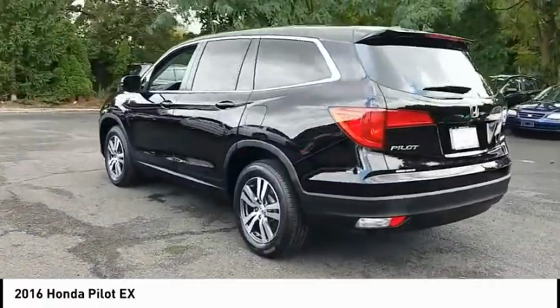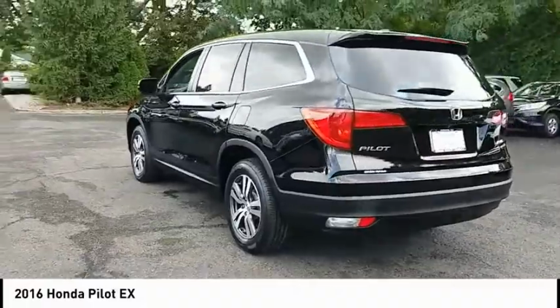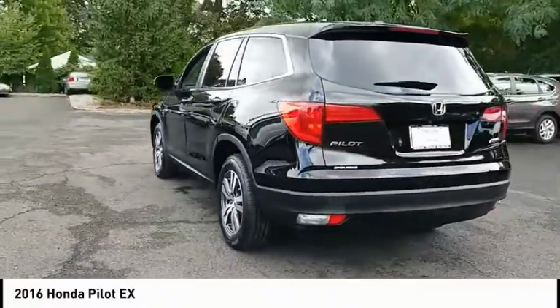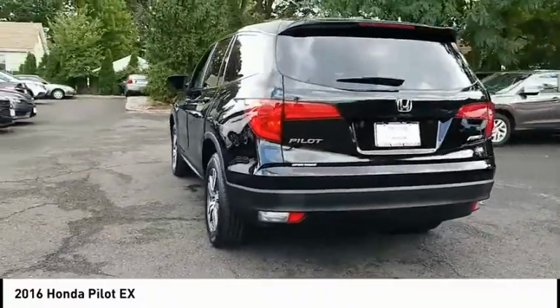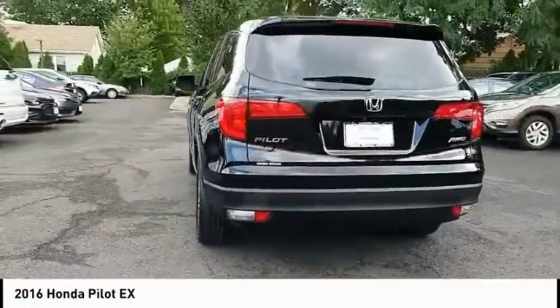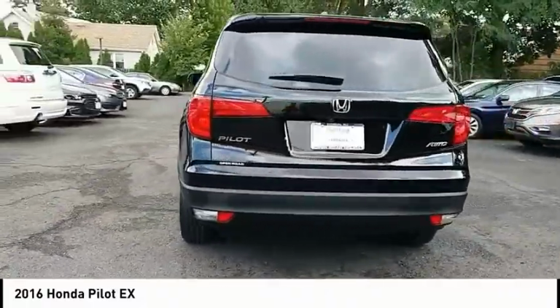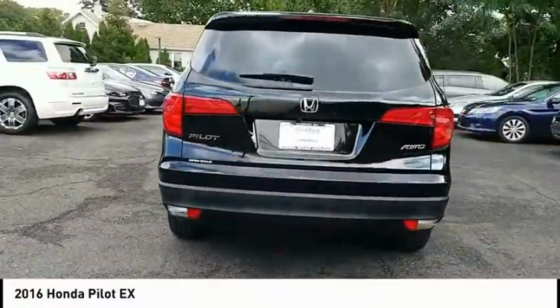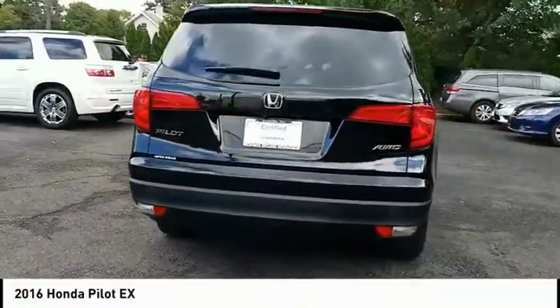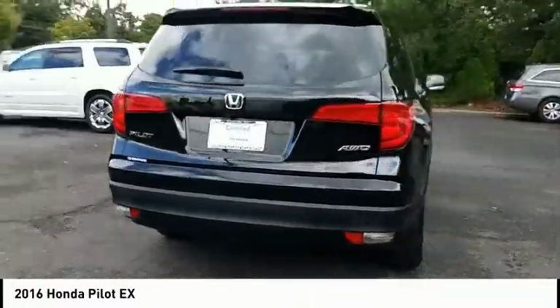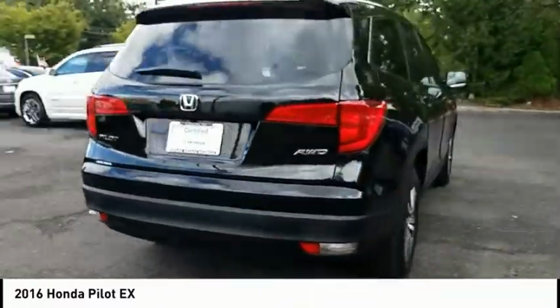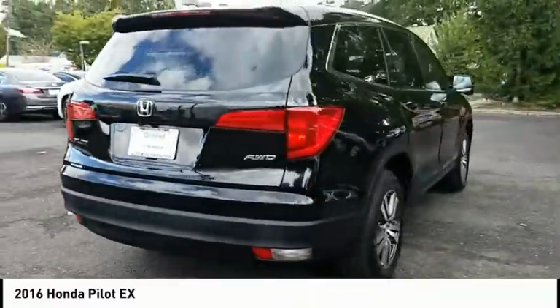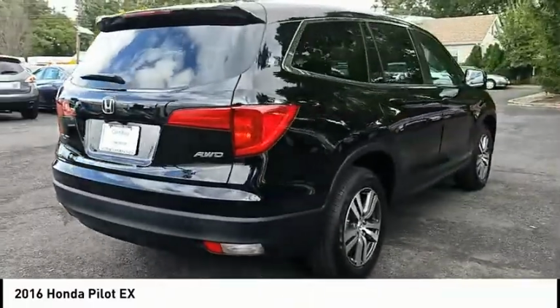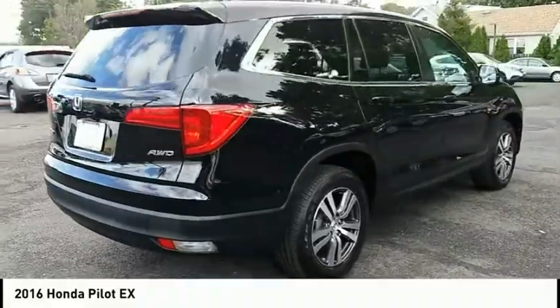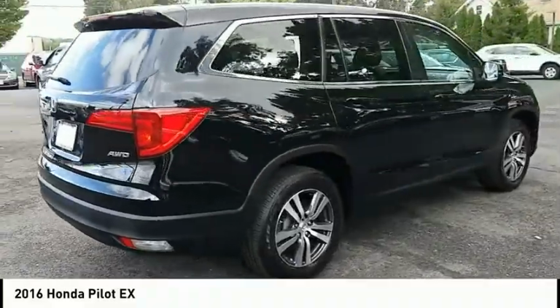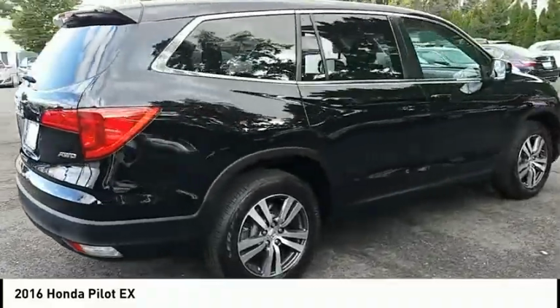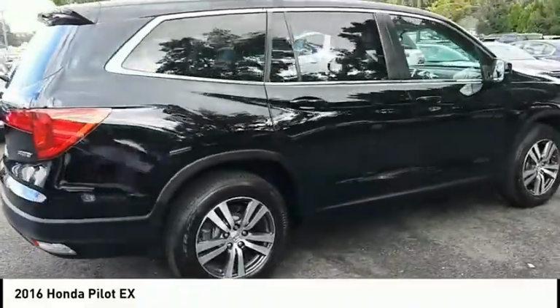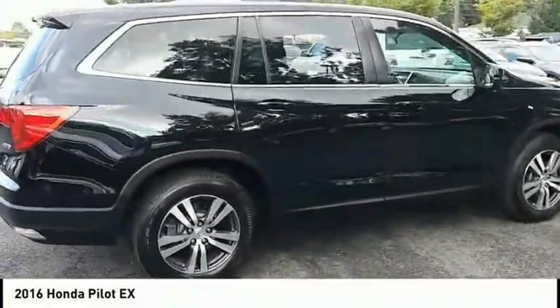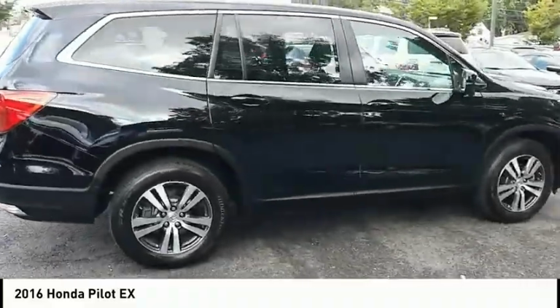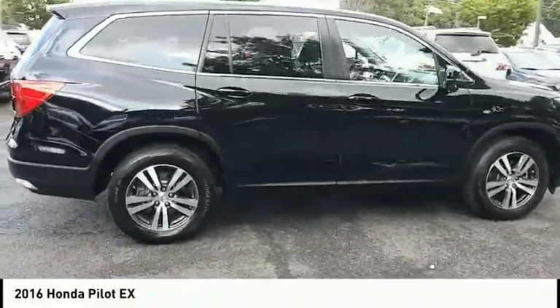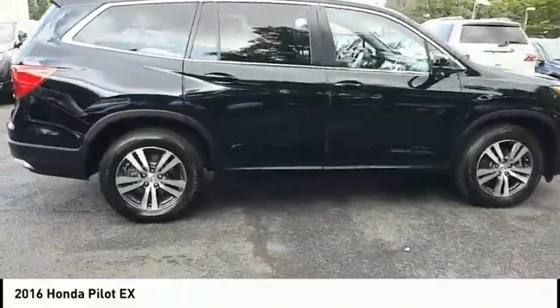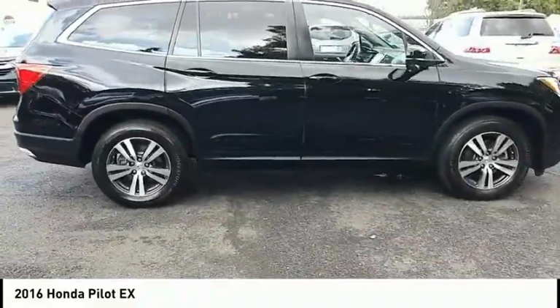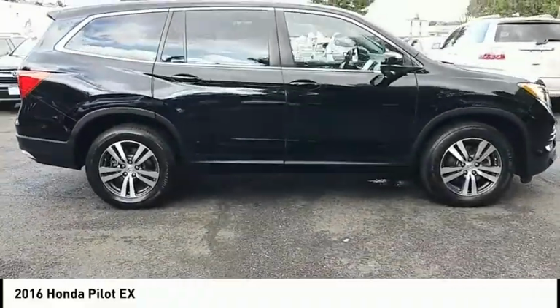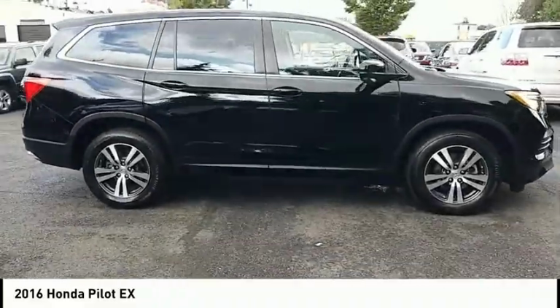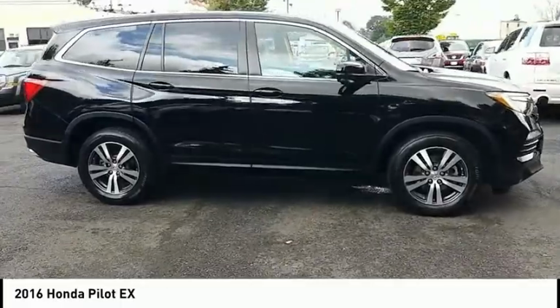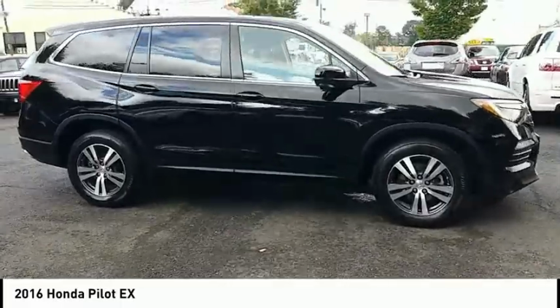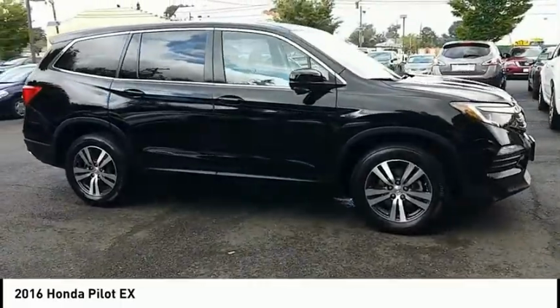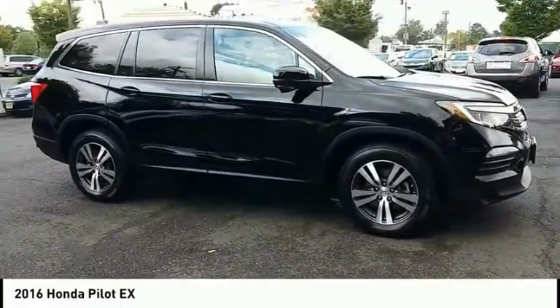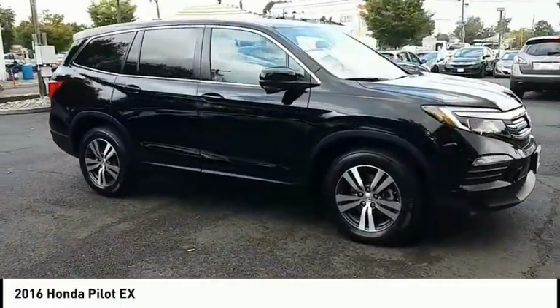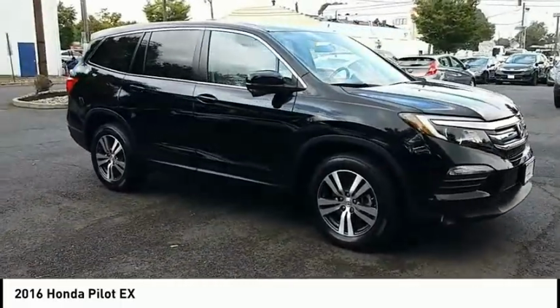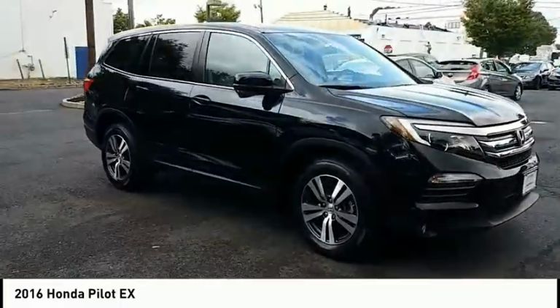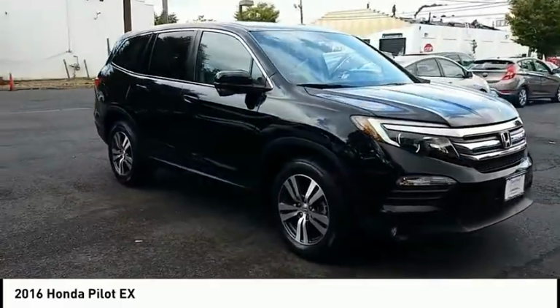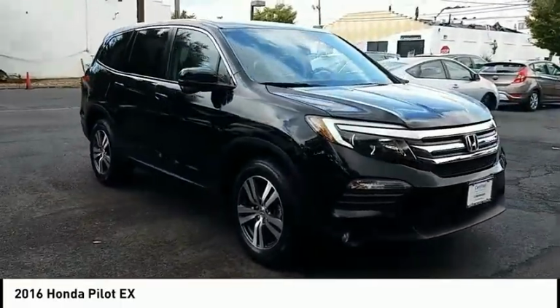This vehicle has less than 50,000 miles. Here are some of this vehicle's great options: stability control, traction control, remote engine start, keyless entry, steering wheel audio controls, anti-lock braking system, and all-wheel drive.